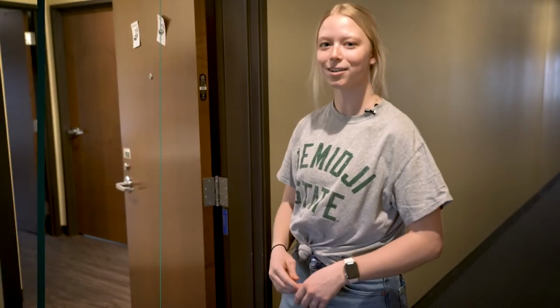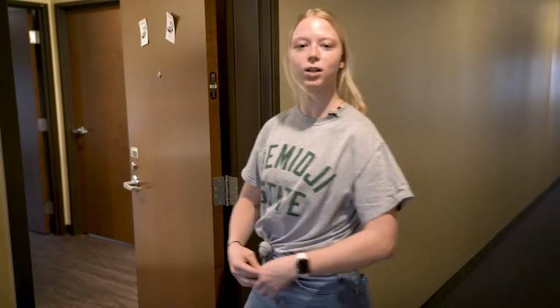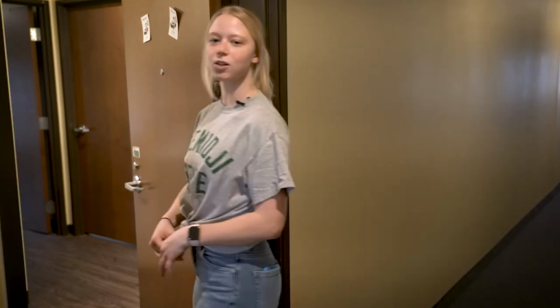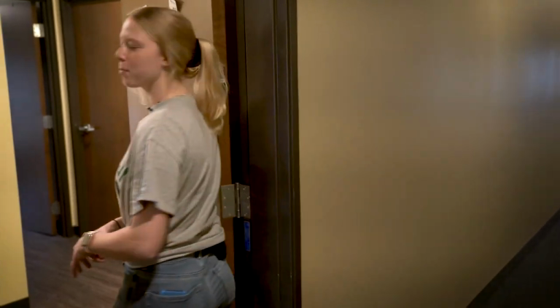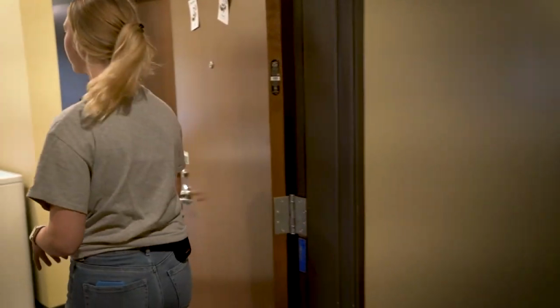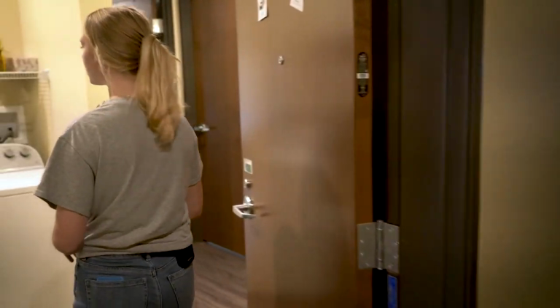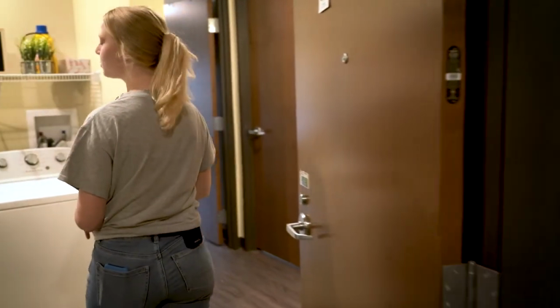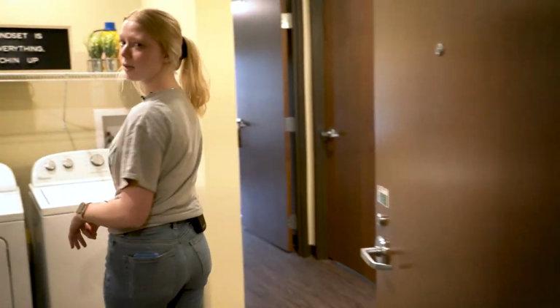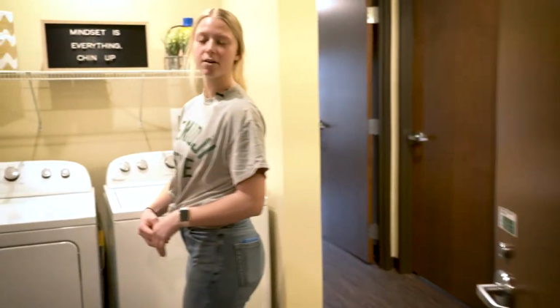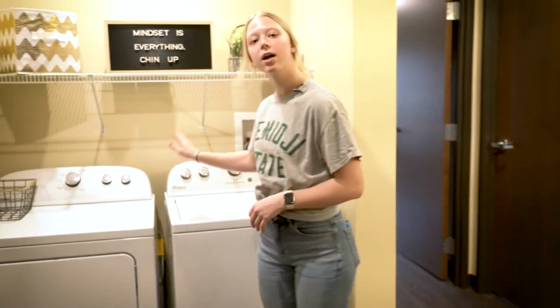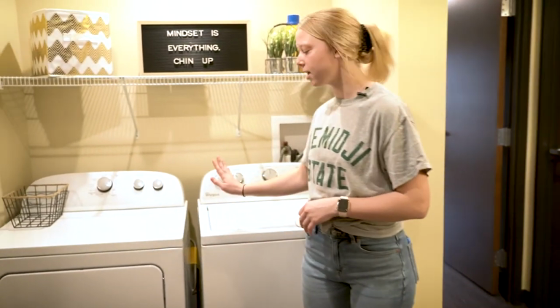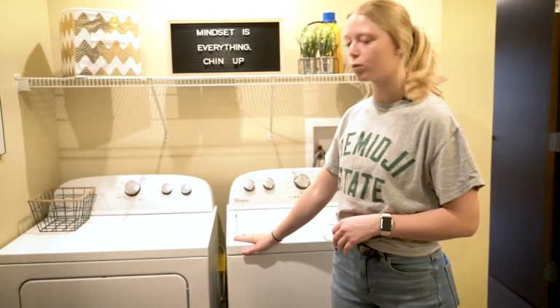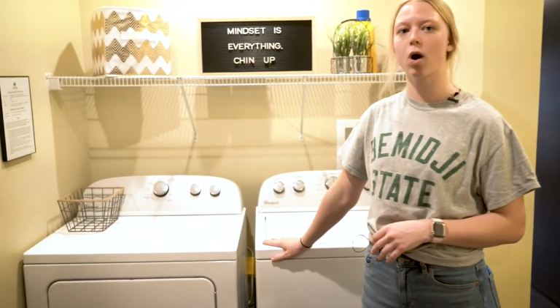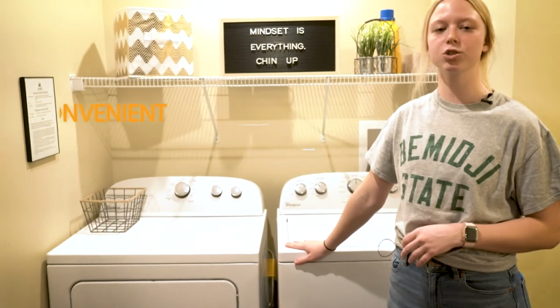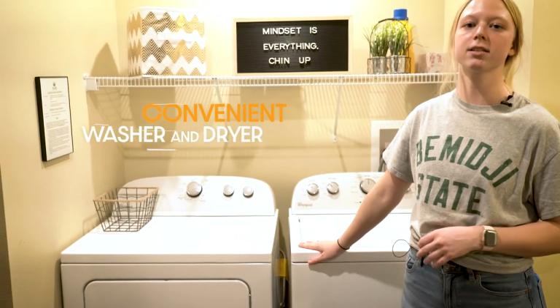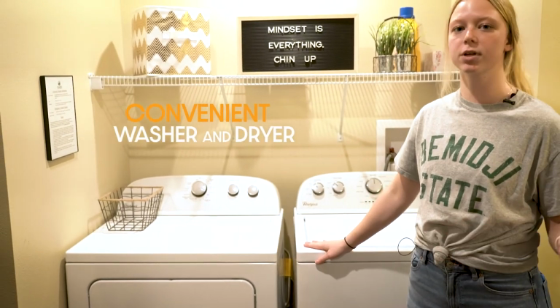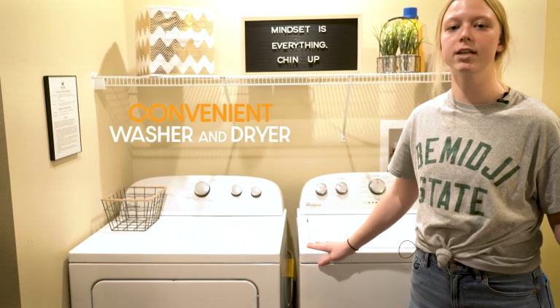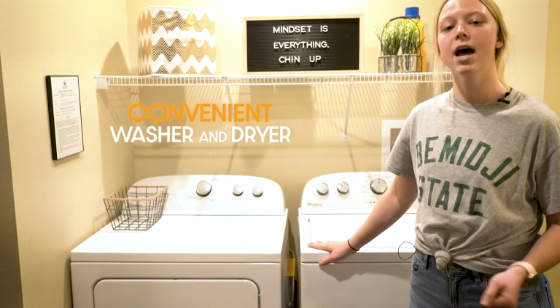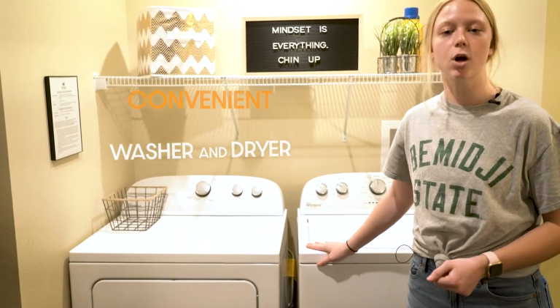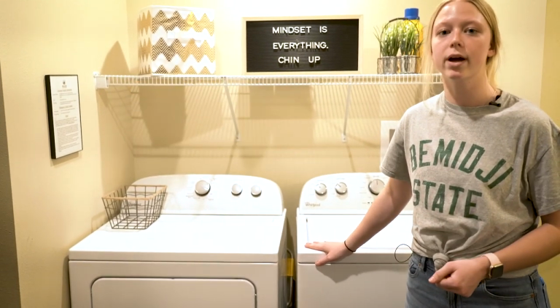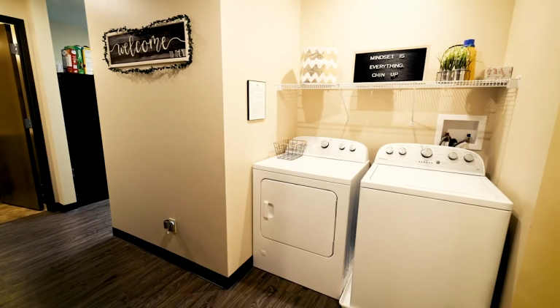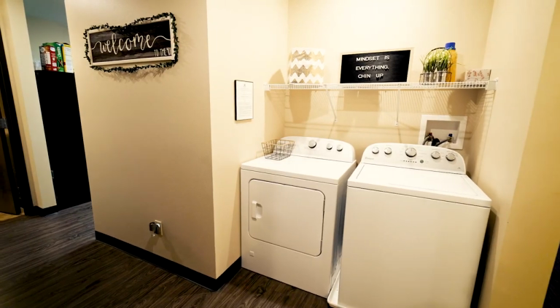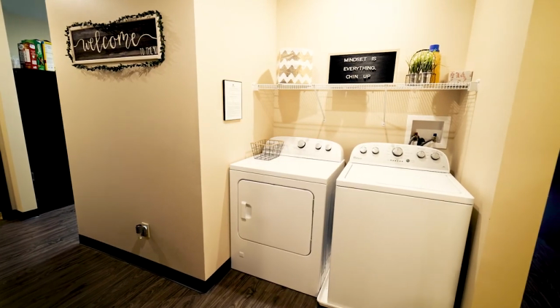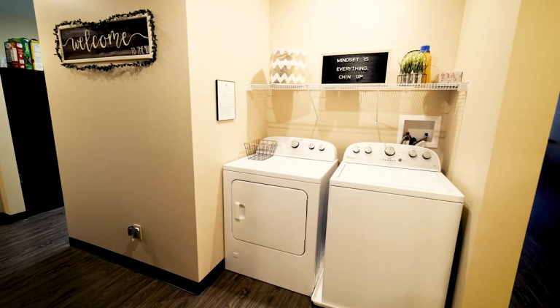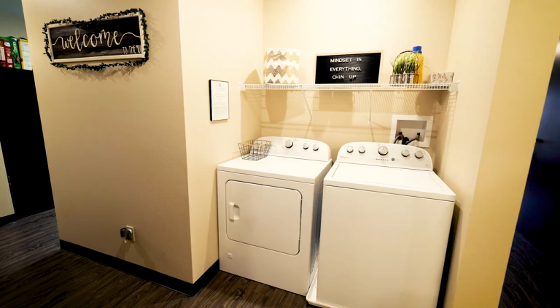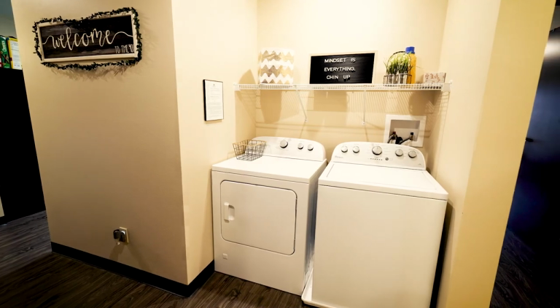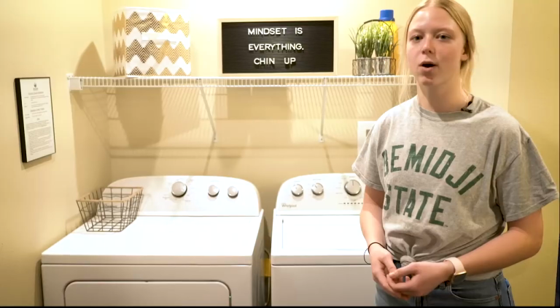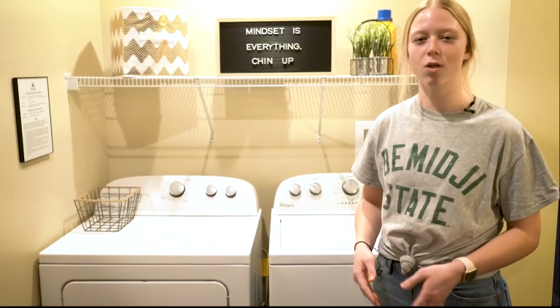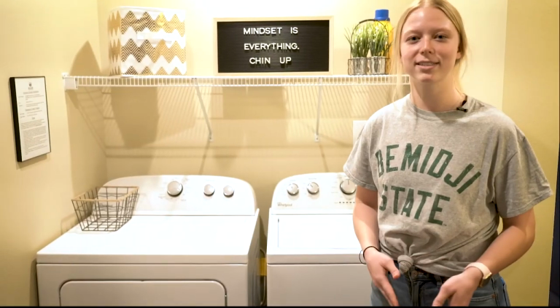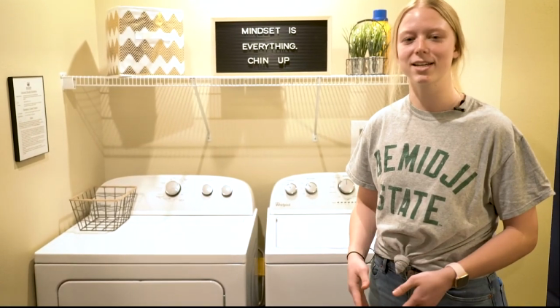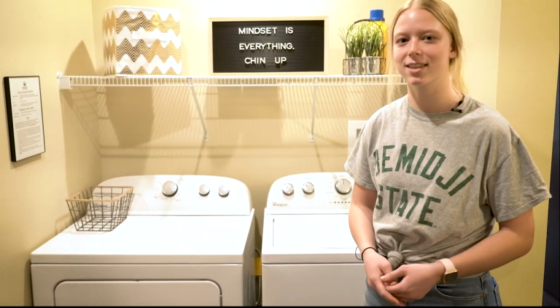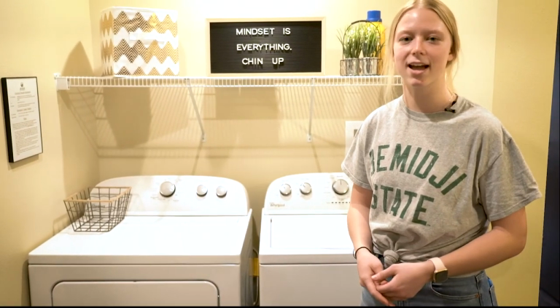Alrighty, so let's take a look at my apartment. First when you walk in we have our in-suite washer and dryer. This is super convenient — I don't have to go anywhere. I can take two steps right here, do my laundry. I don't have to go all the way downstairs or anything like that.